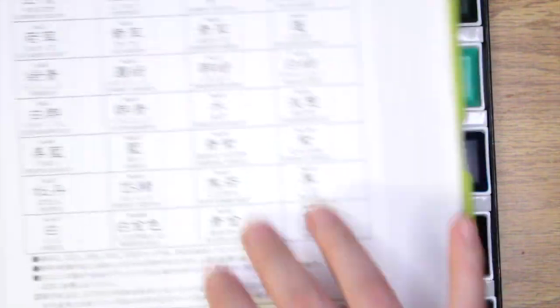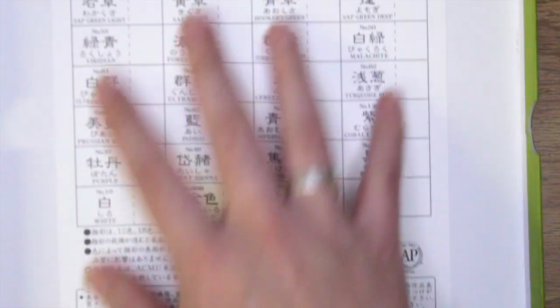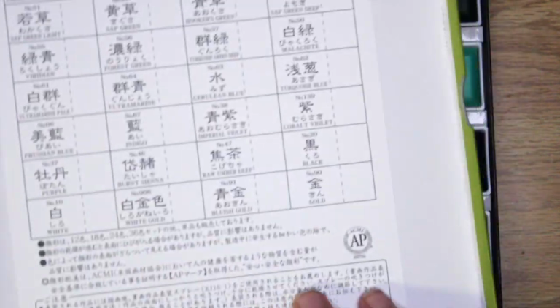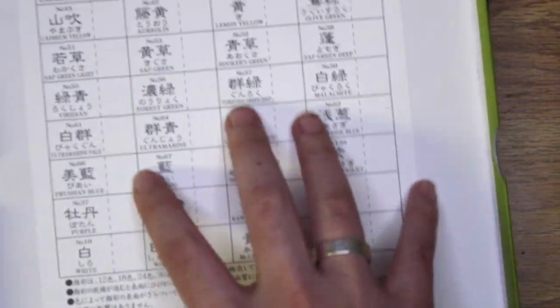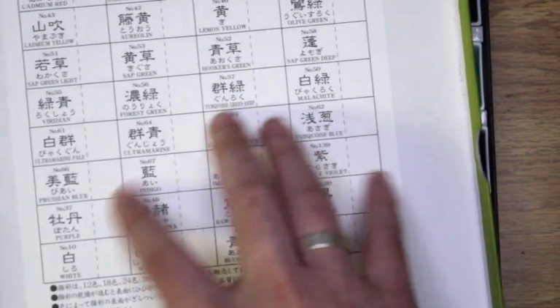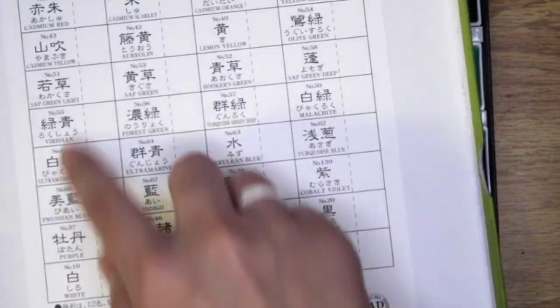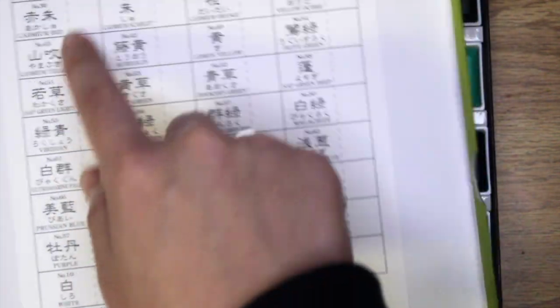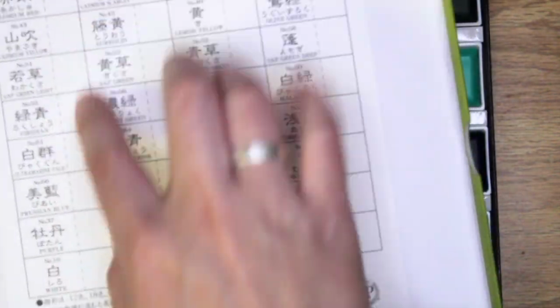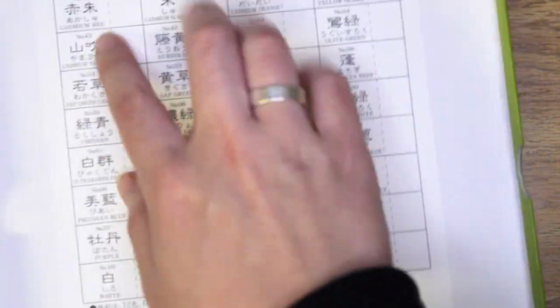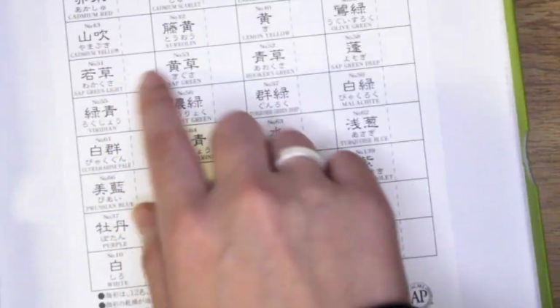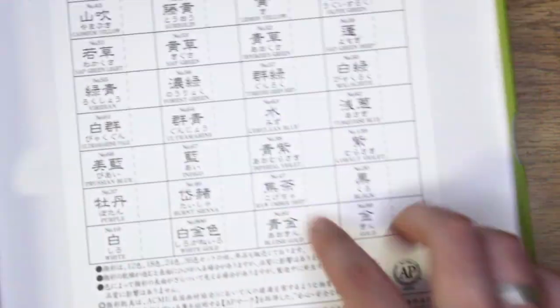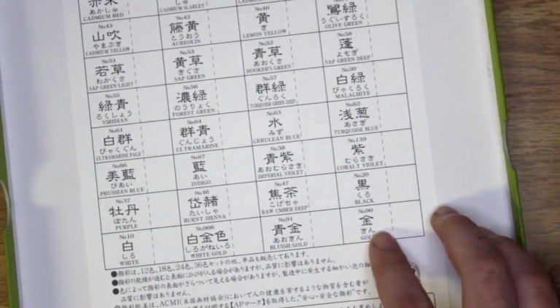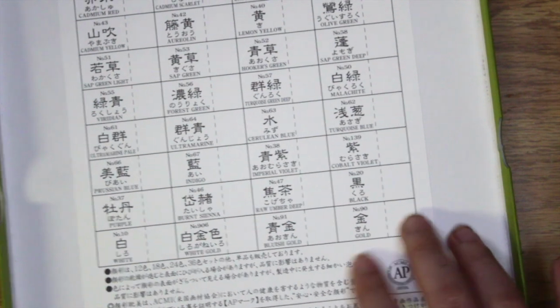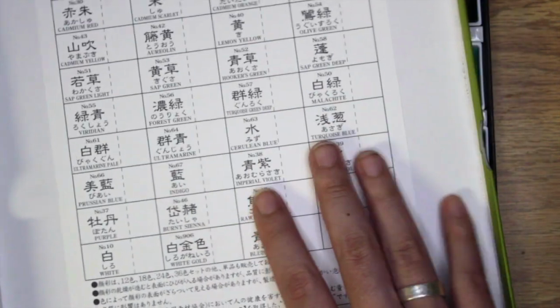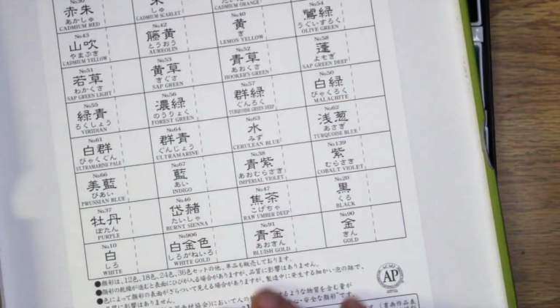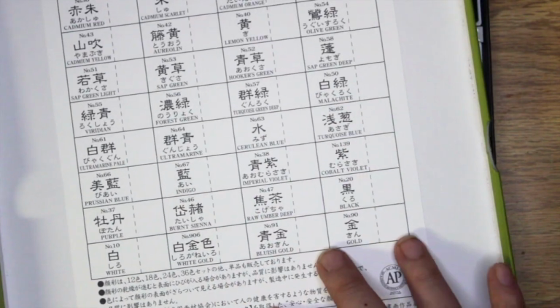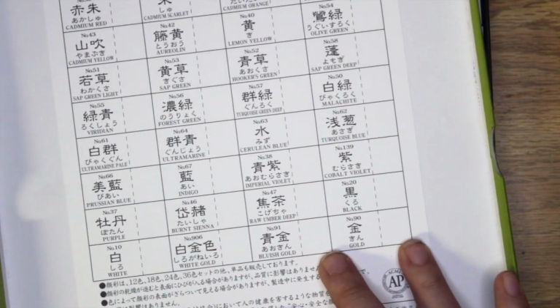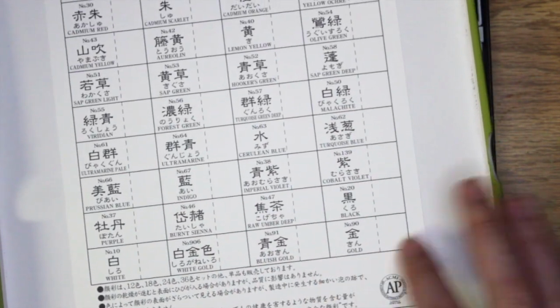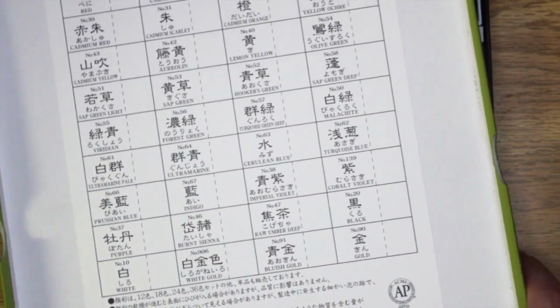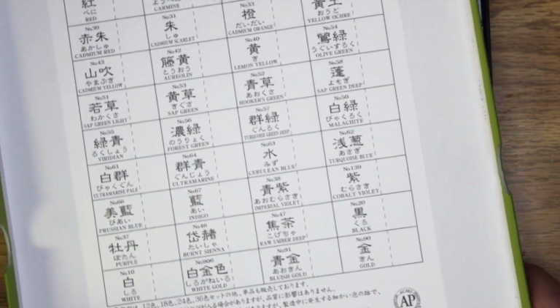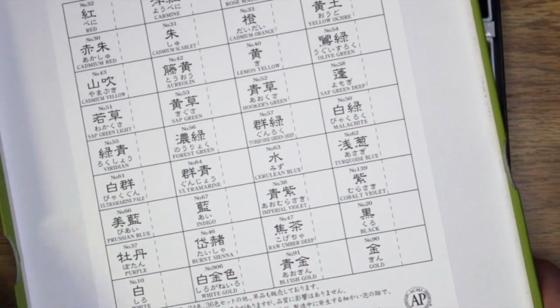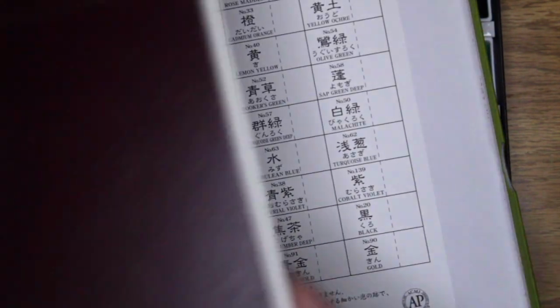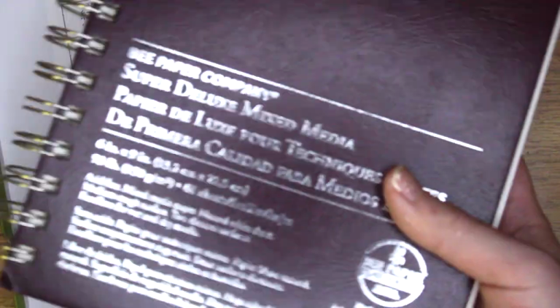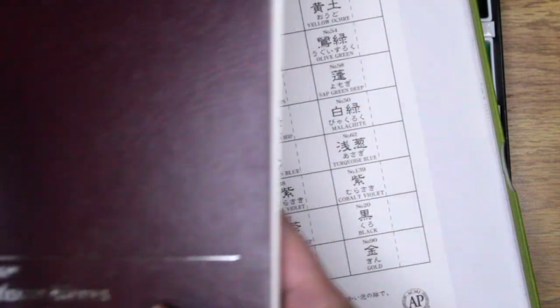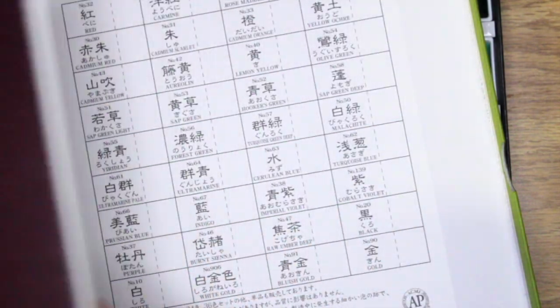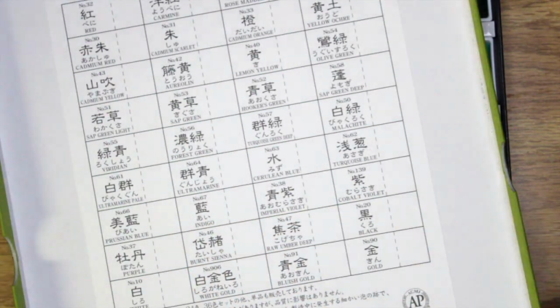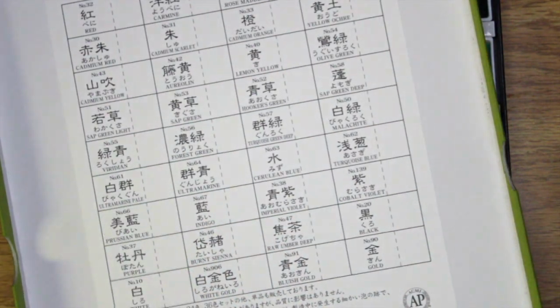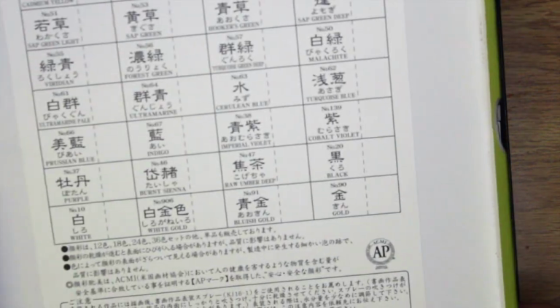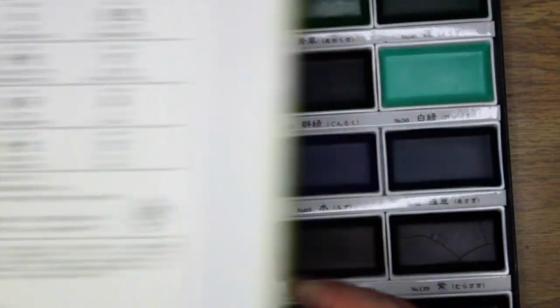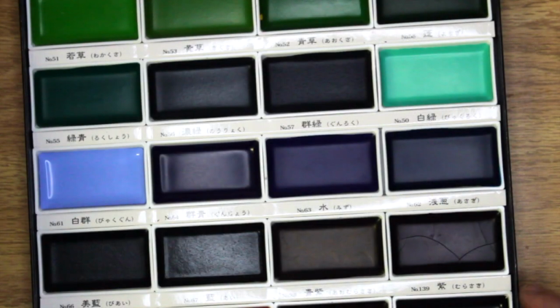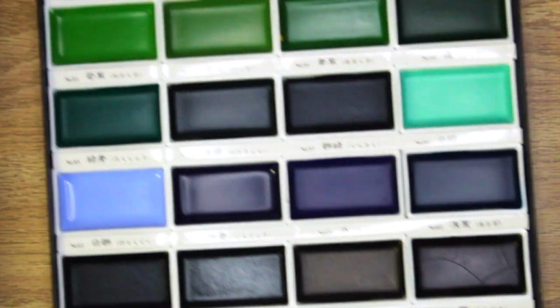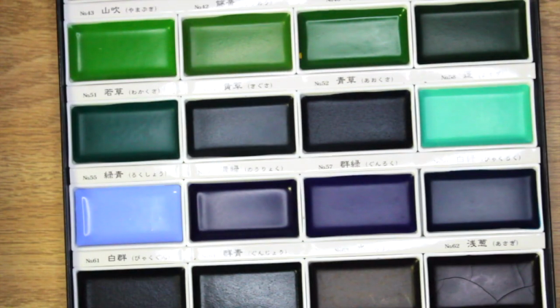On the back of the packaging — the back of the cover — everything is actually written with English names, and they also give a little space to sample the paints. I'll be sampling both on the back cover and in the sketchbook.